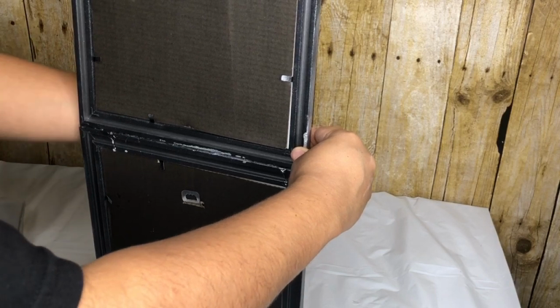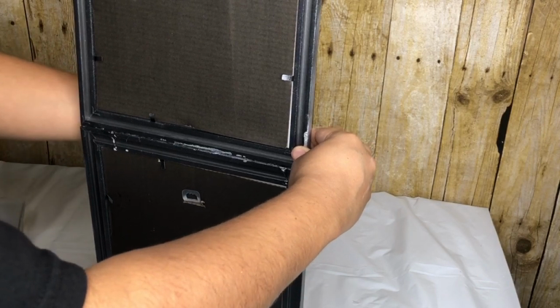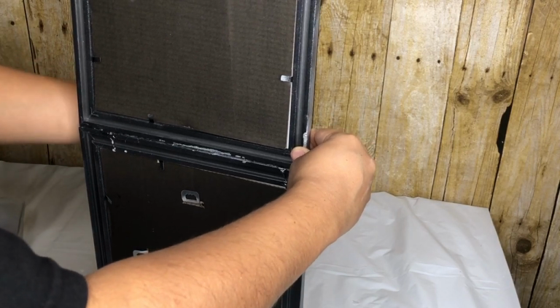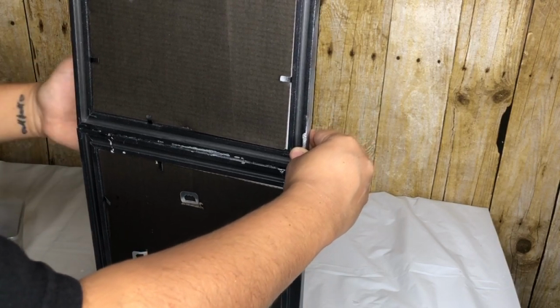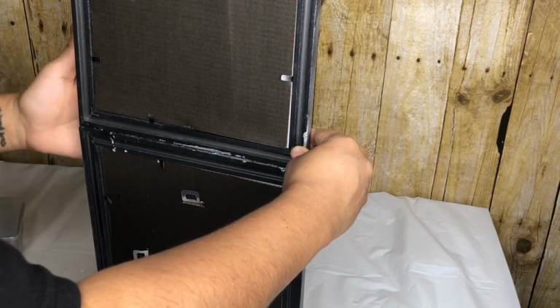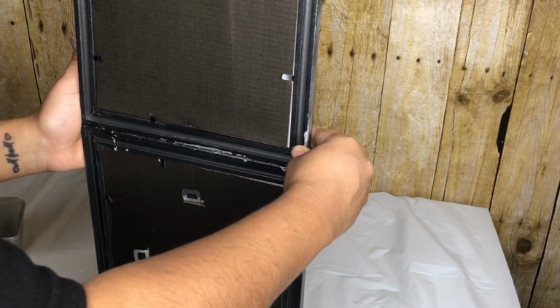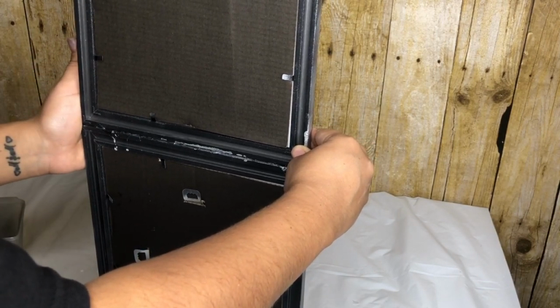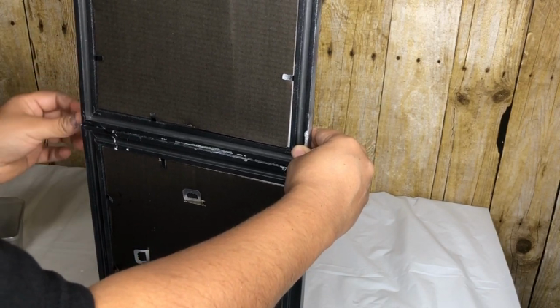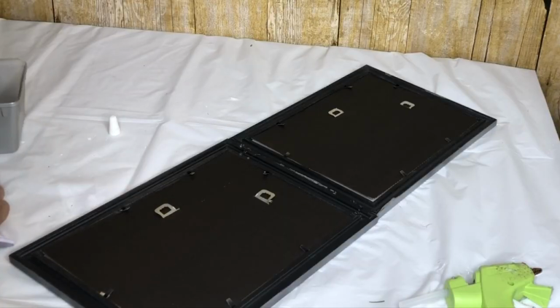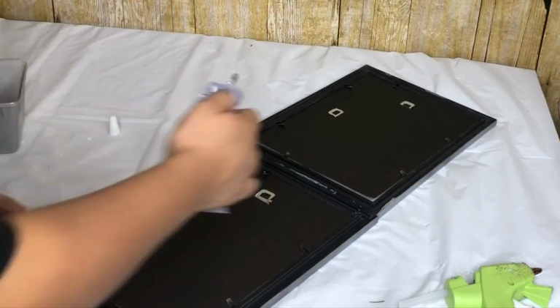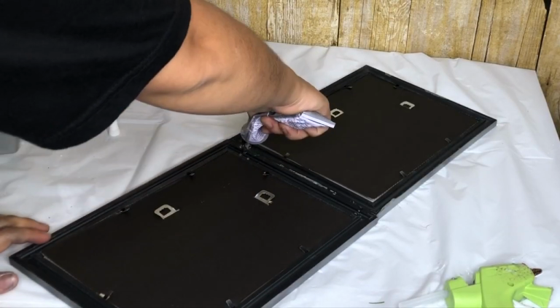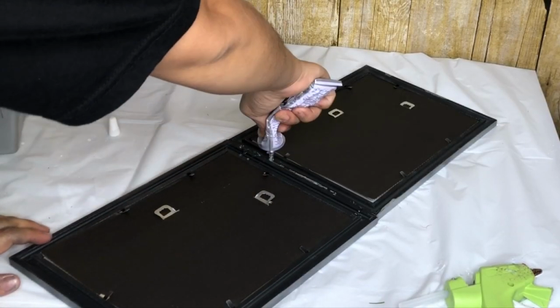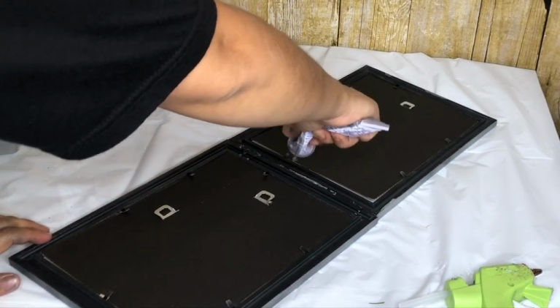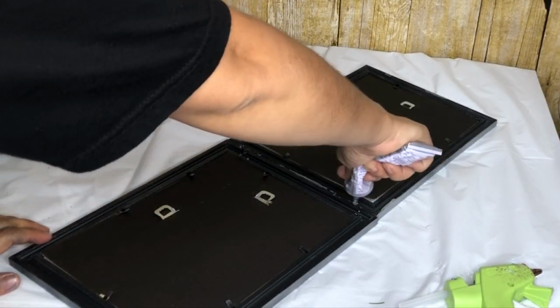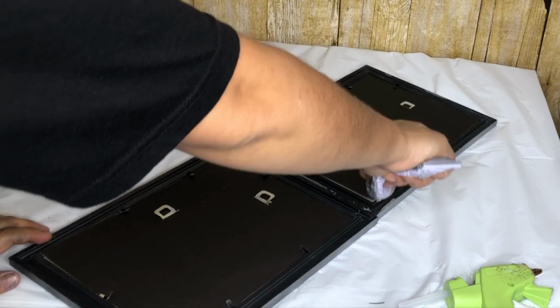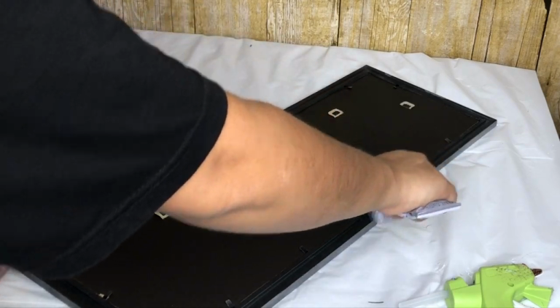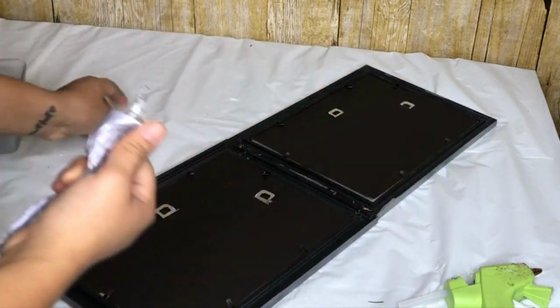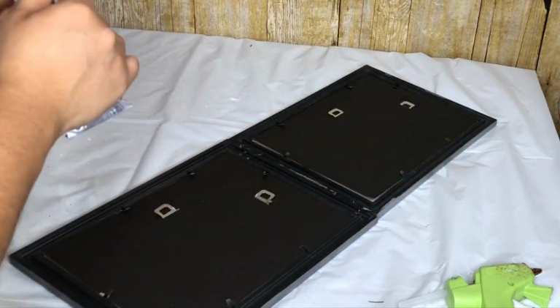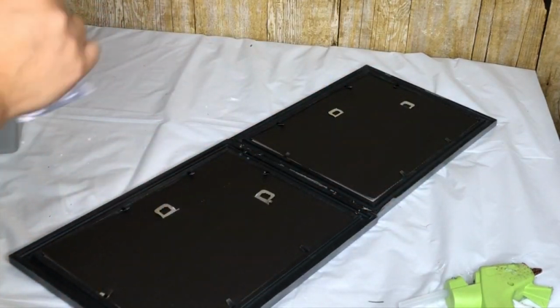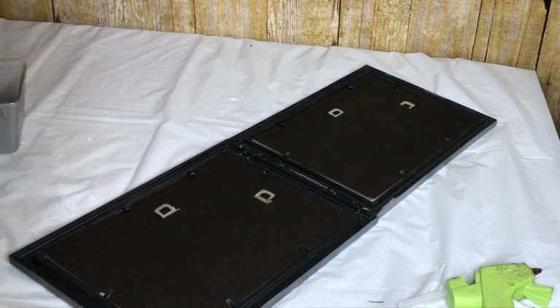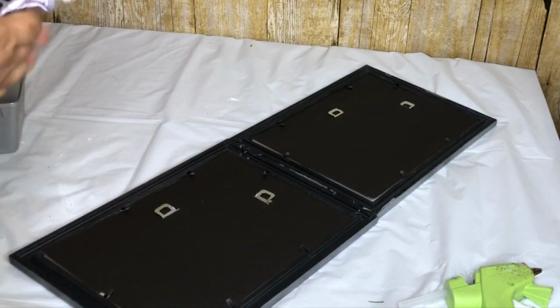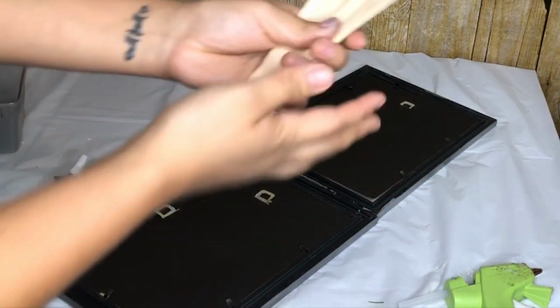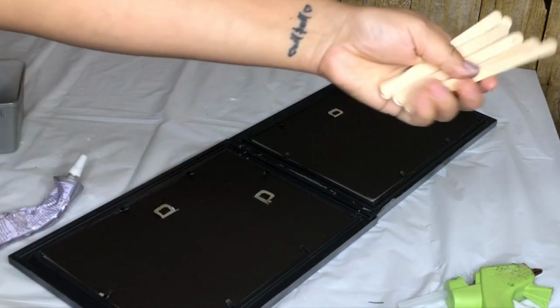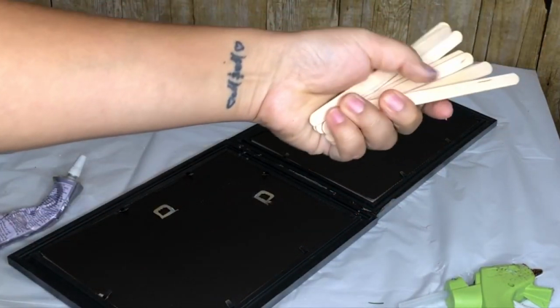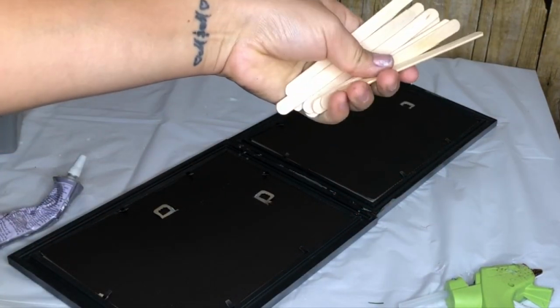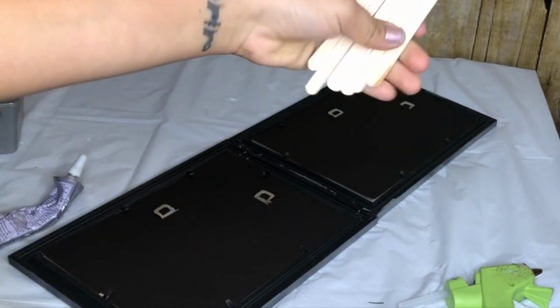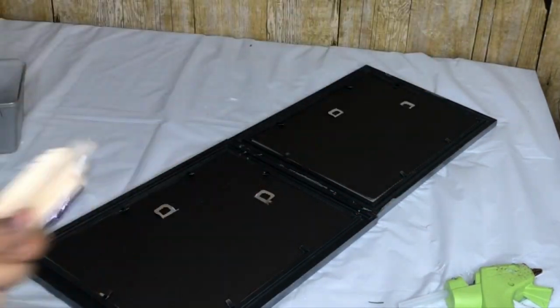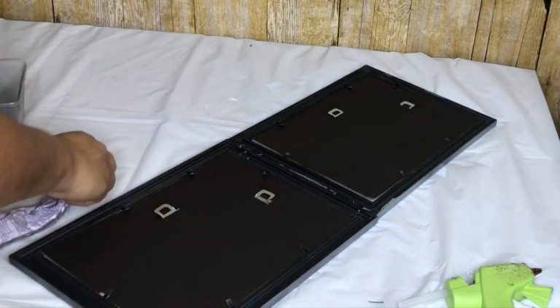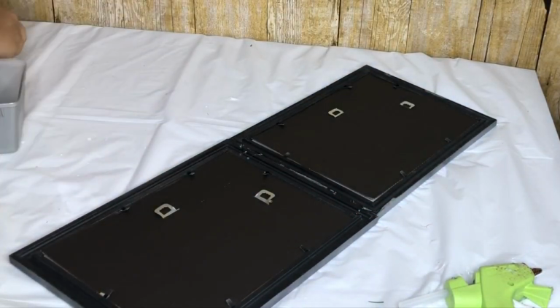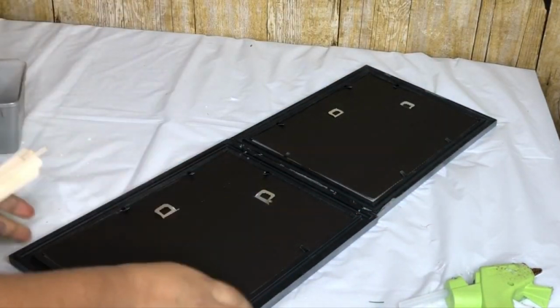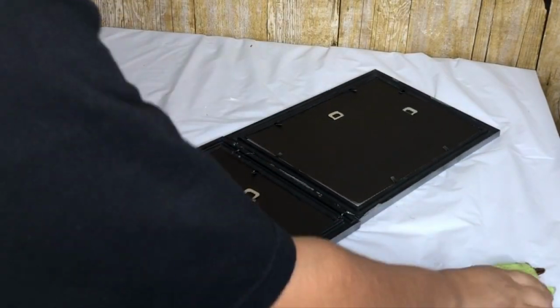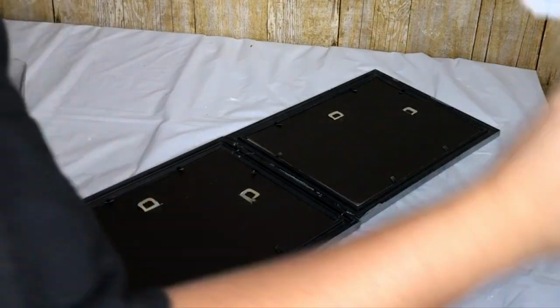I lay it back on the table and add more E6000 to the back. I will be using some popsicle sticks and gluing them to the back for extra support.